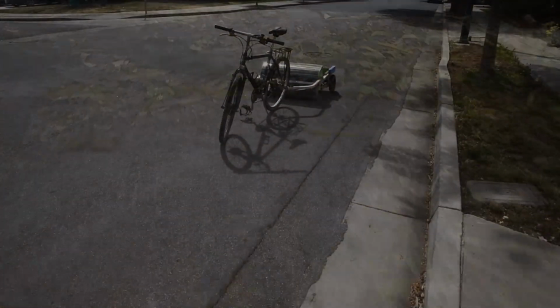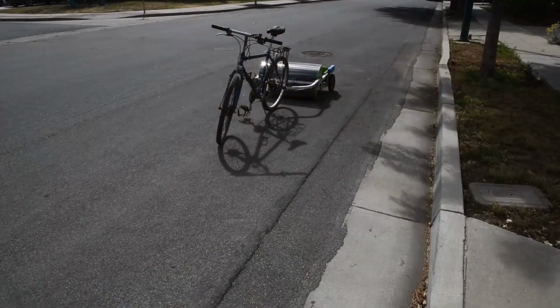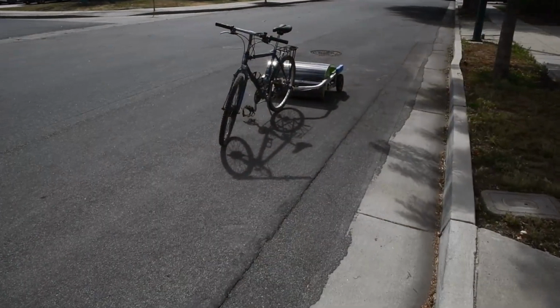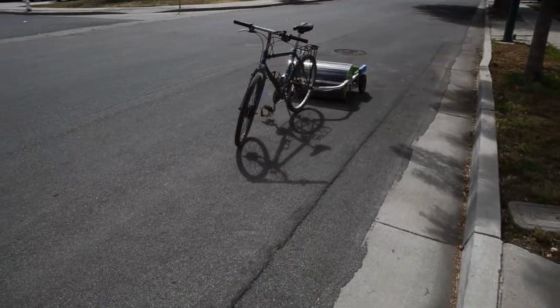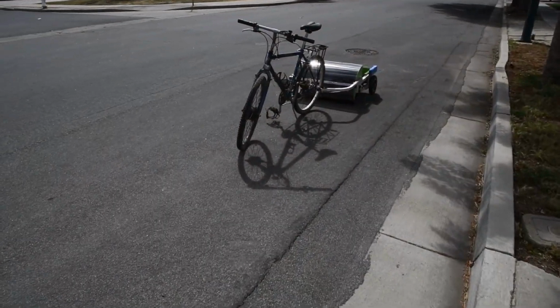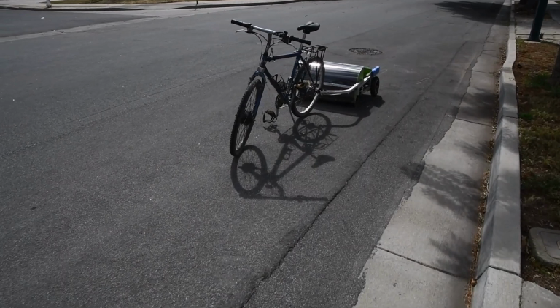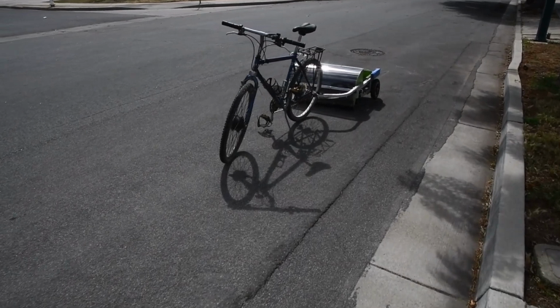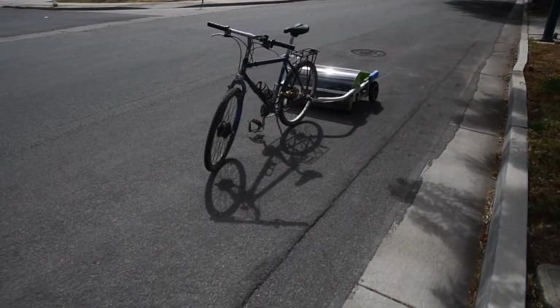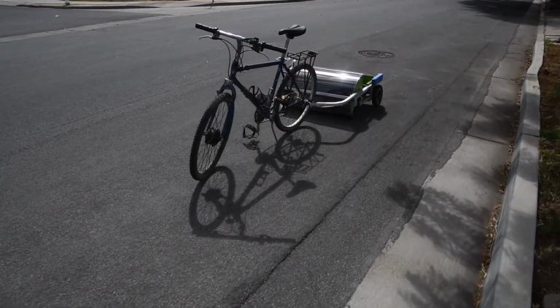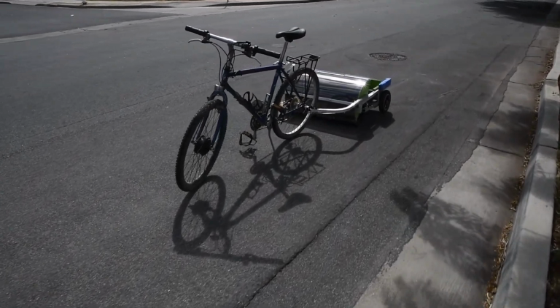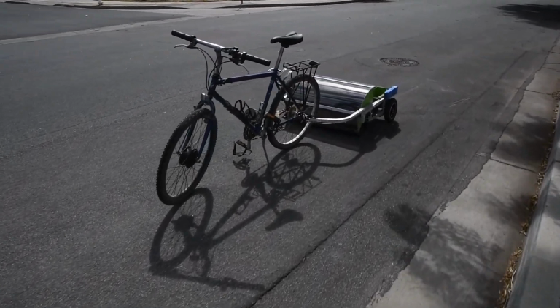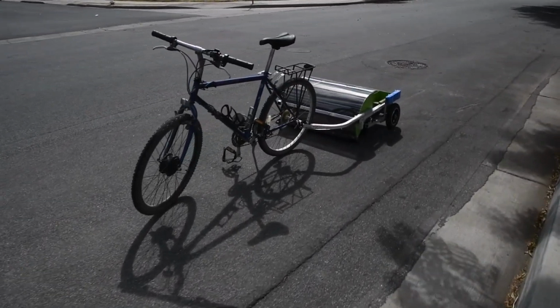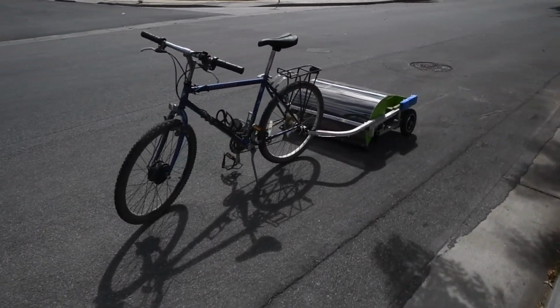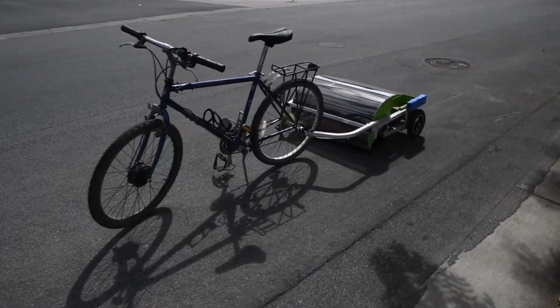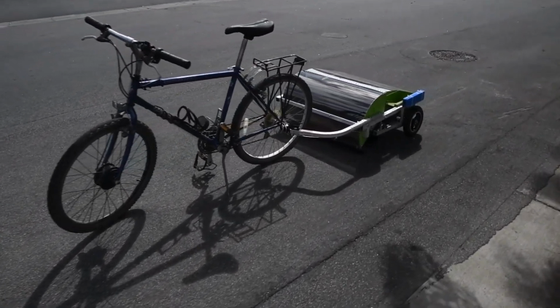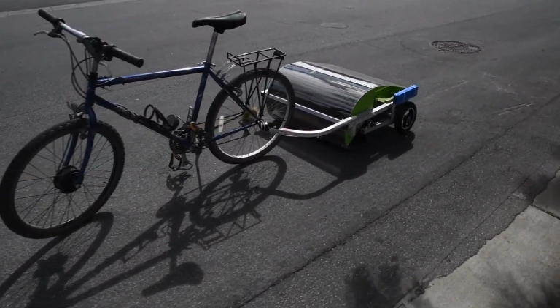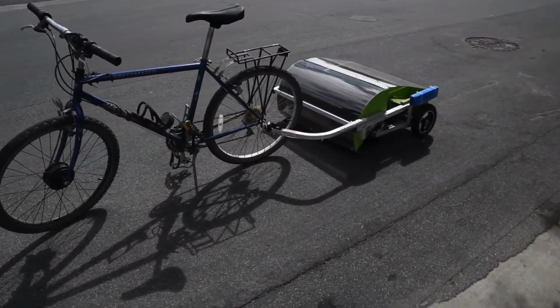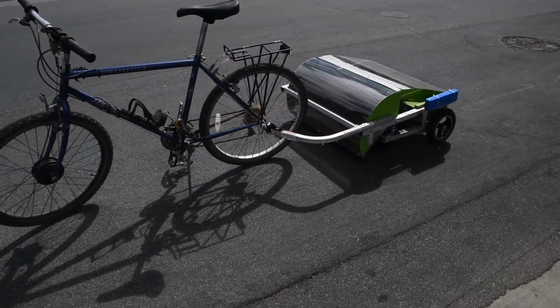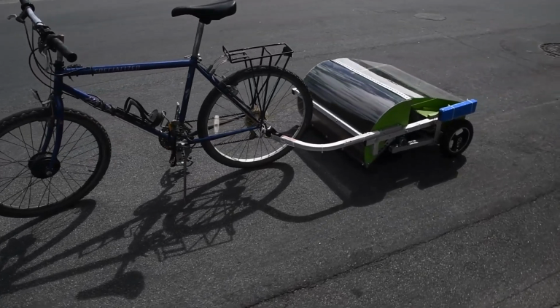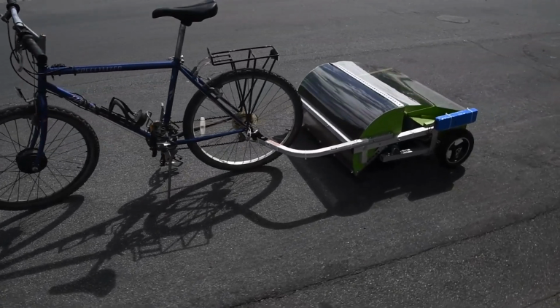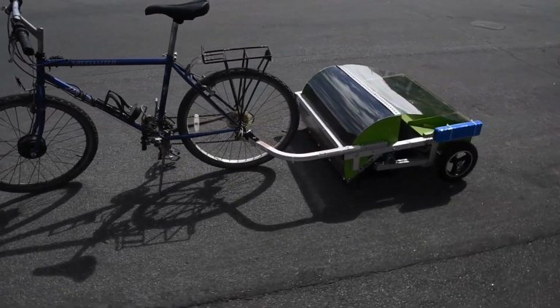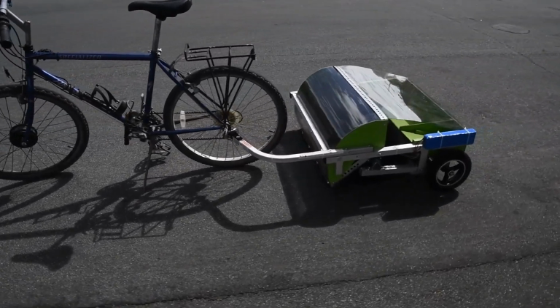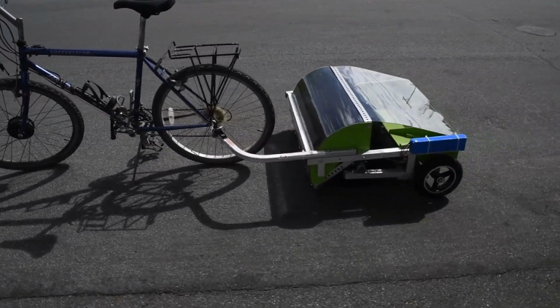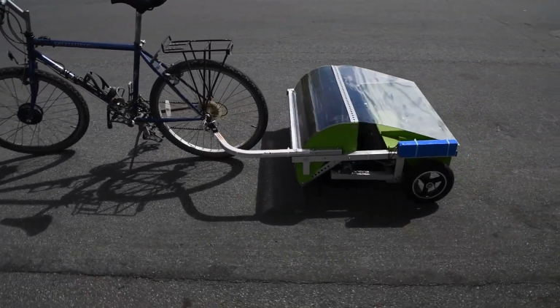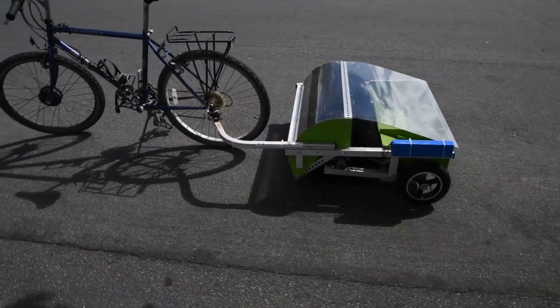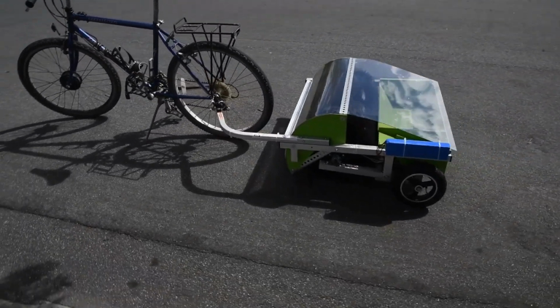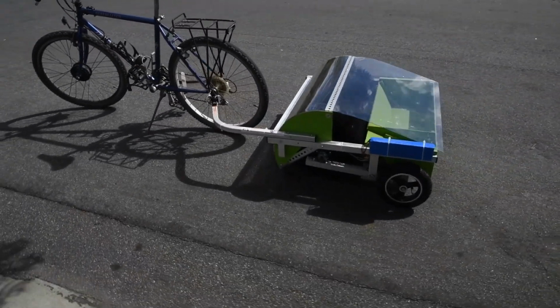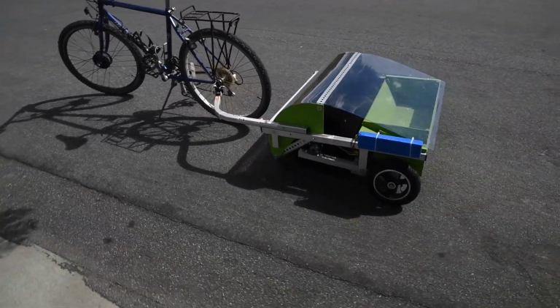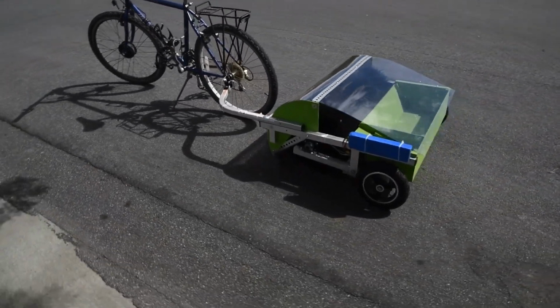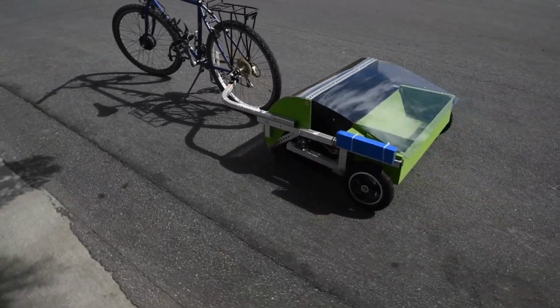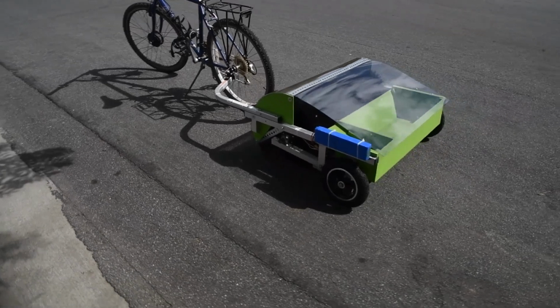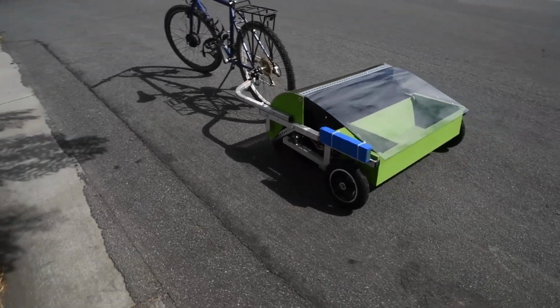I am pleased to introduce the first ever bike lane and roadside sweepers you can pull with your bicycle. You can now clean as you ride with a conventional bicycle or e-bike. Let's see them in action.